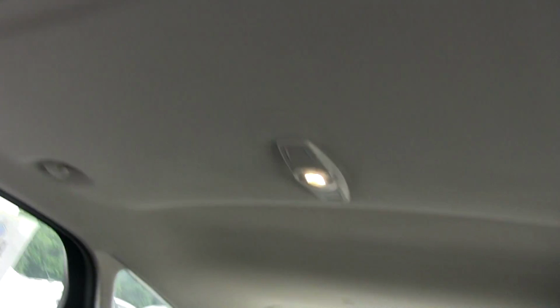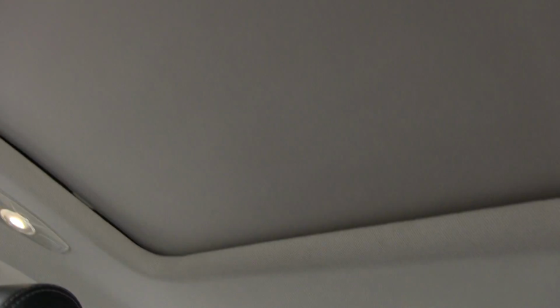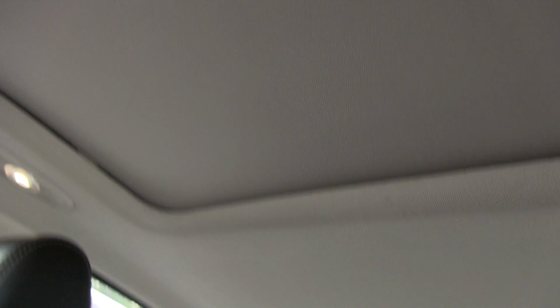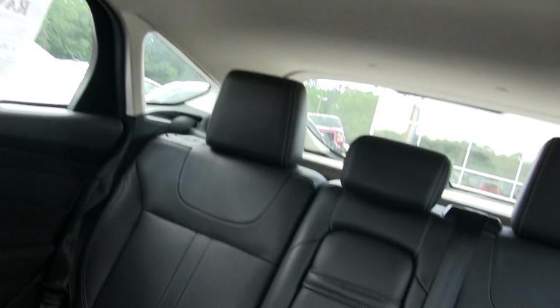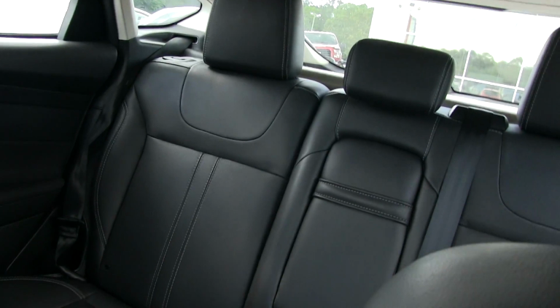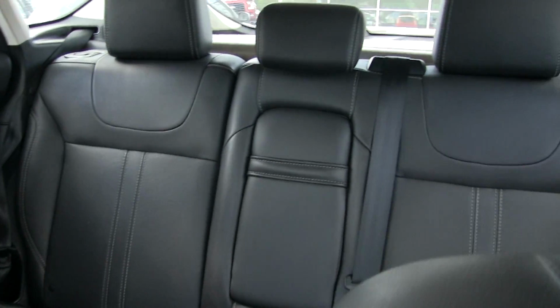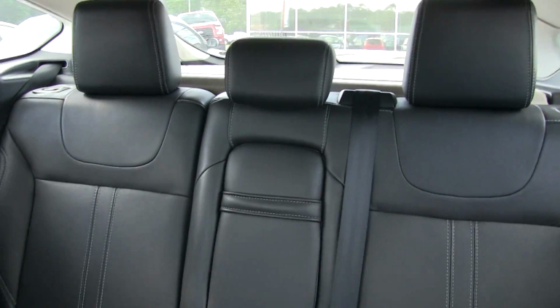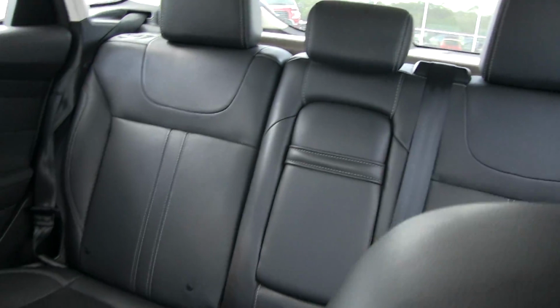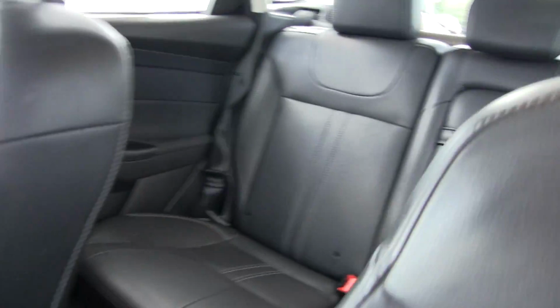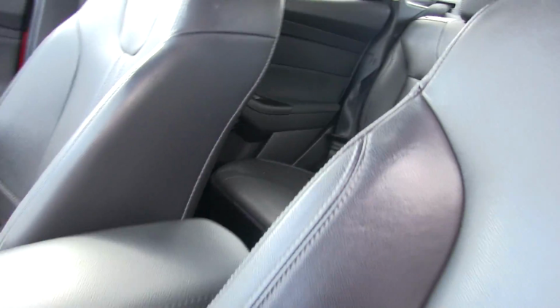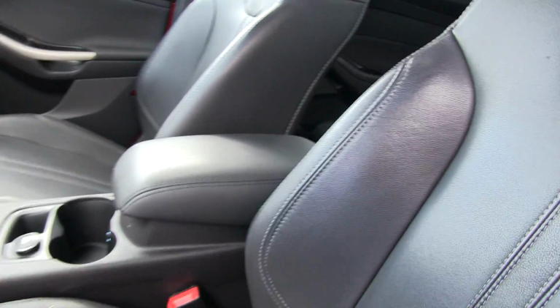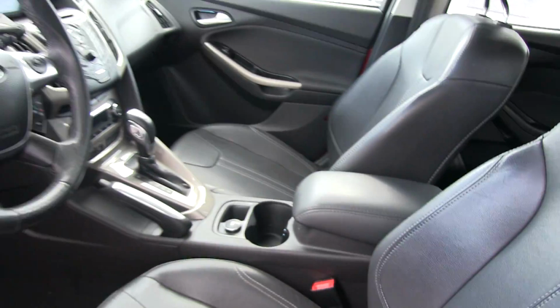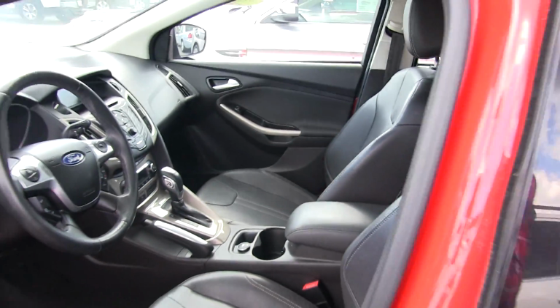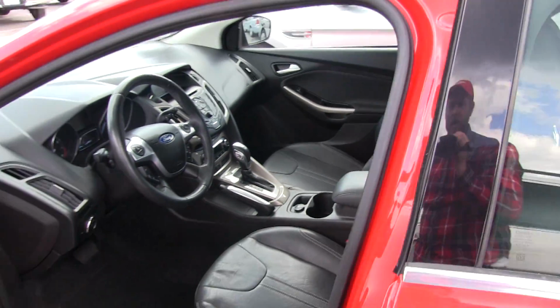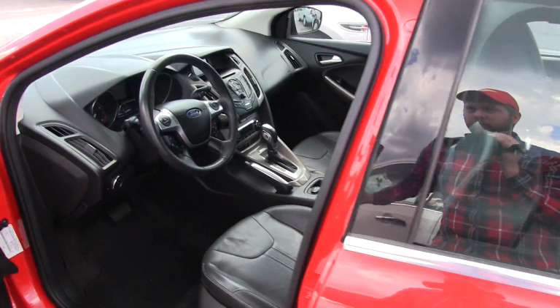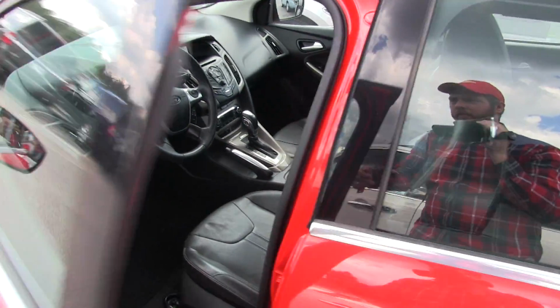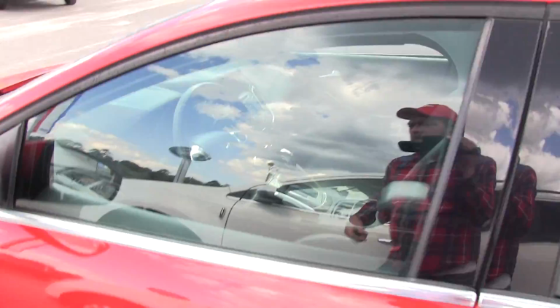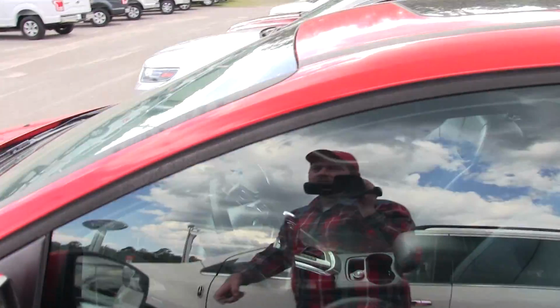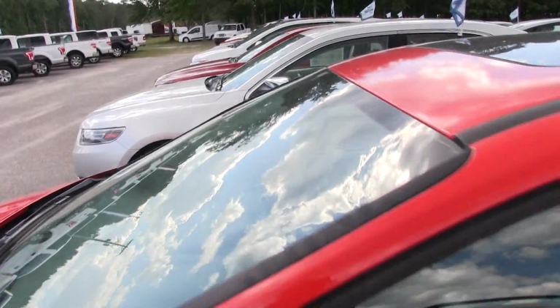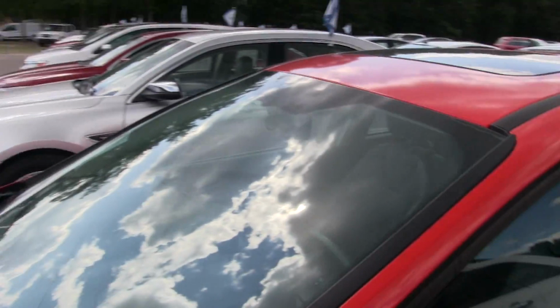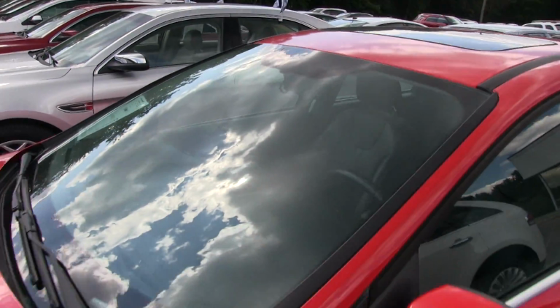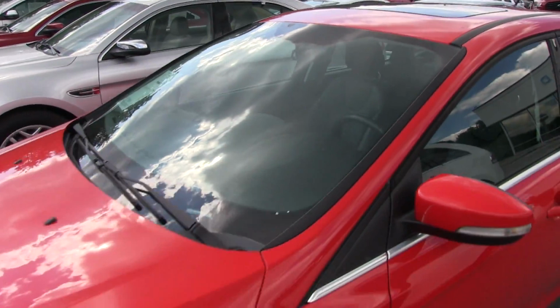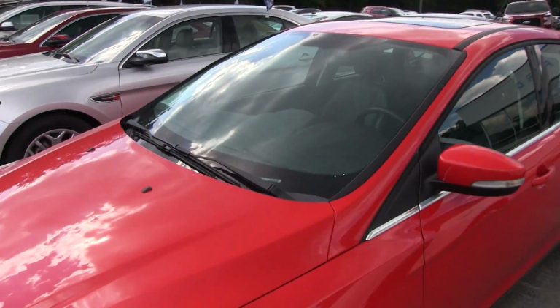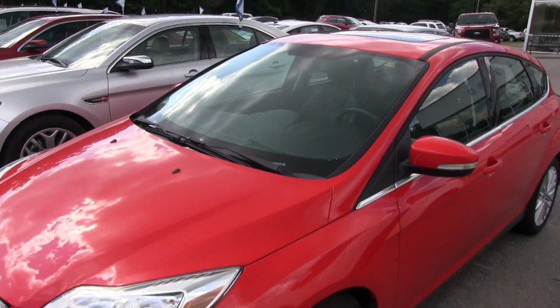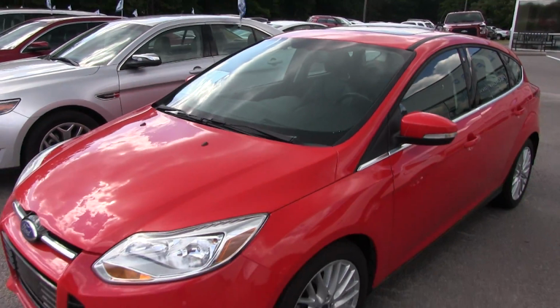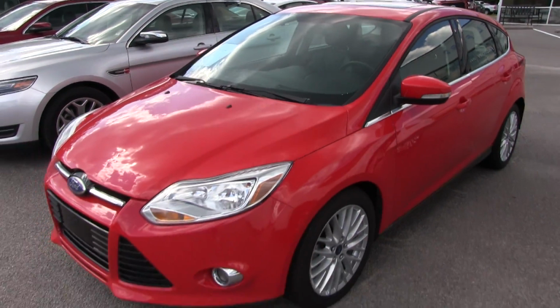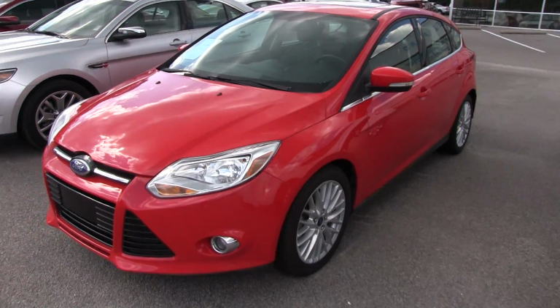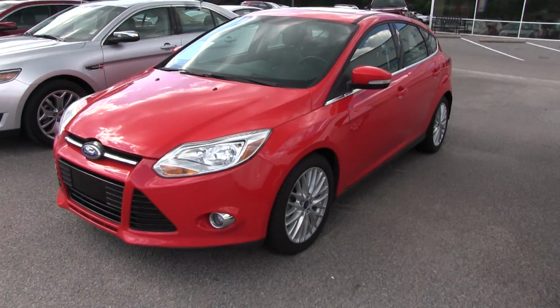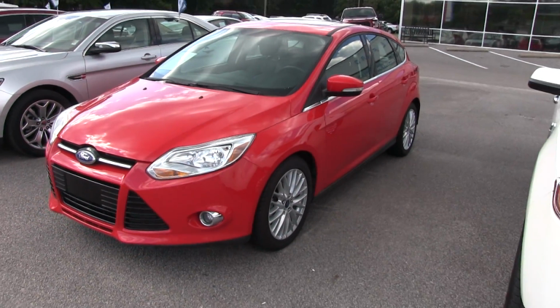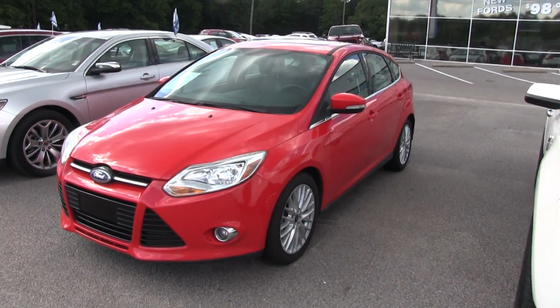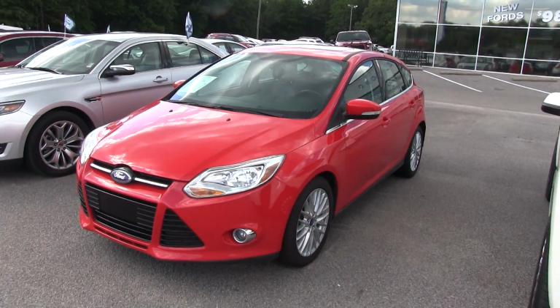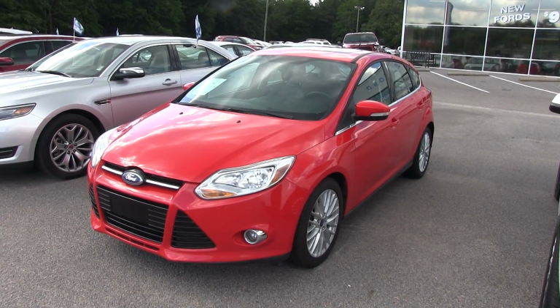And it's got a sunroof — you can't beat it. So there you have it — you've seen the Ford Focus at Ravenel Ford. Pre-owned, comes with warranty. Only $11,880. Come on down today, we'll see you soon.